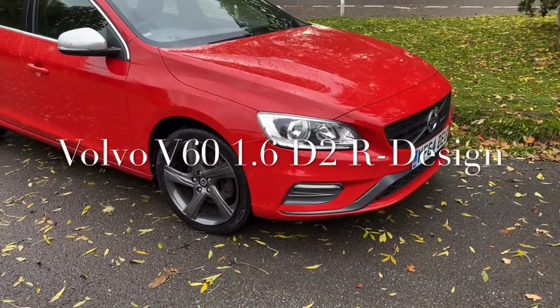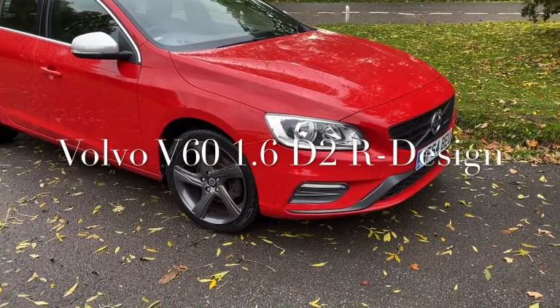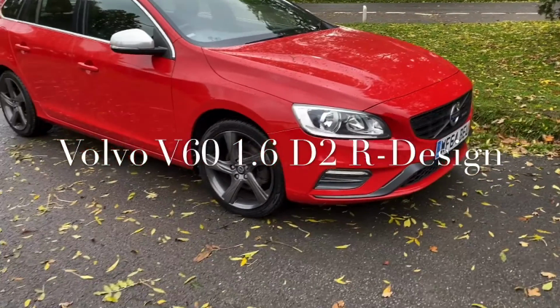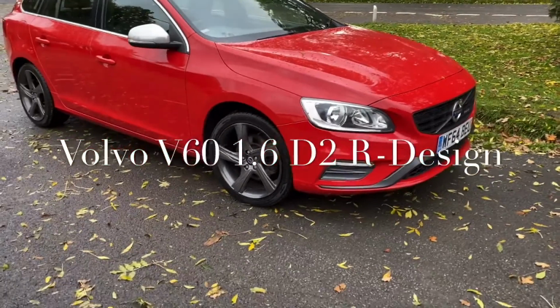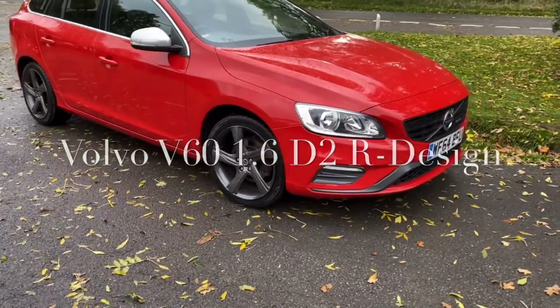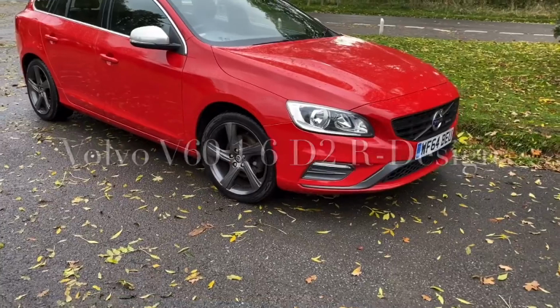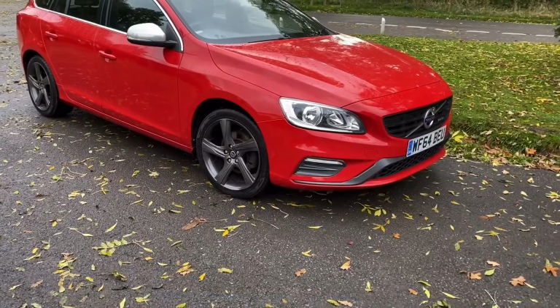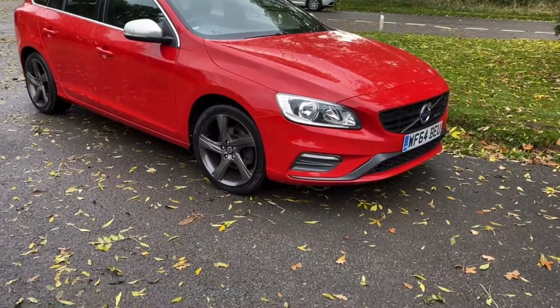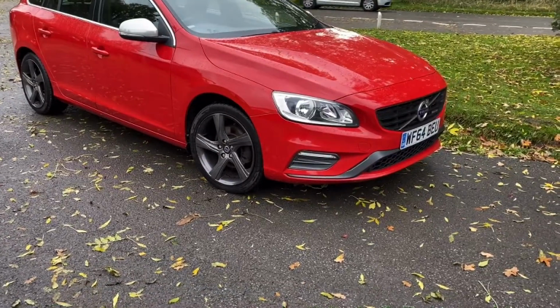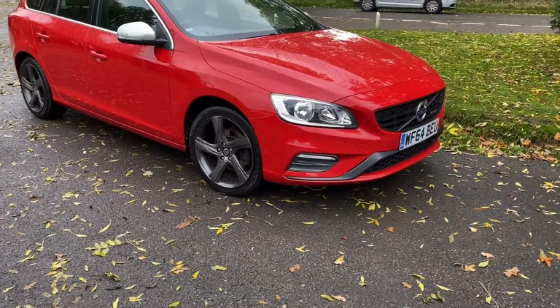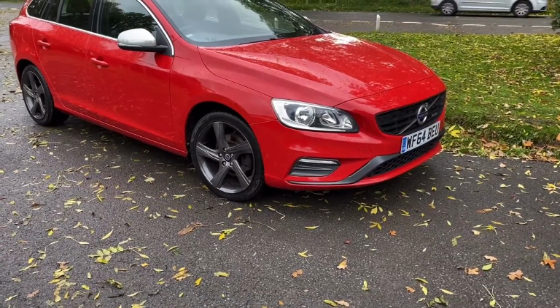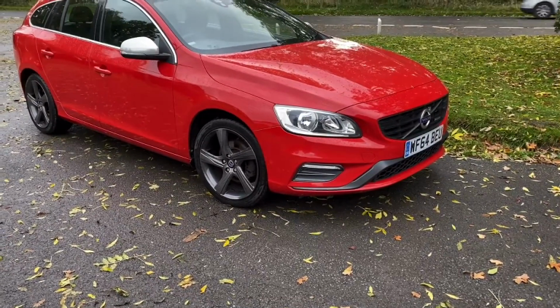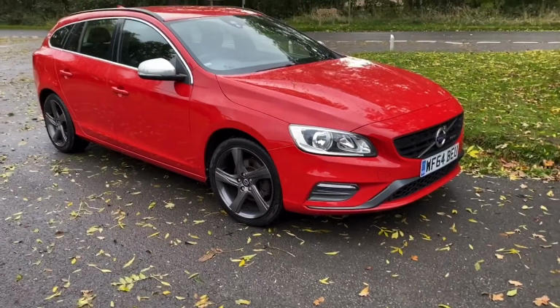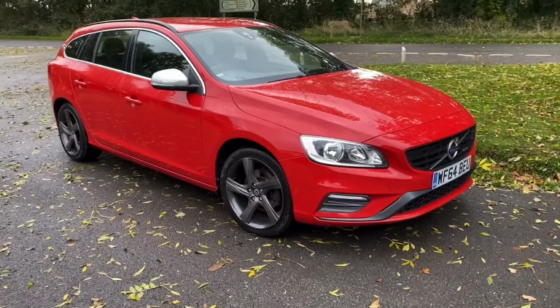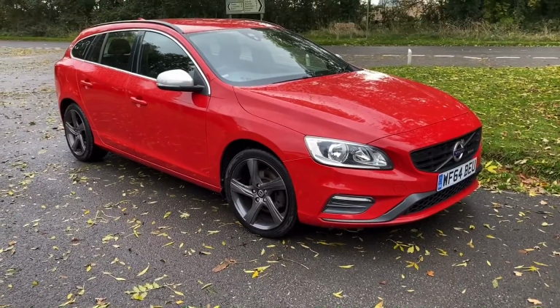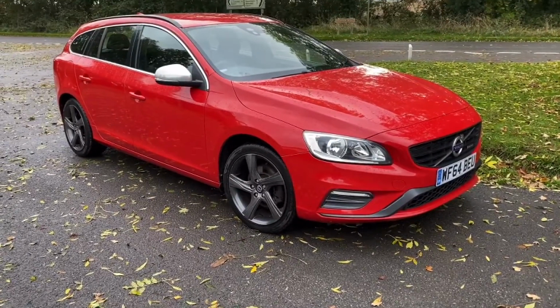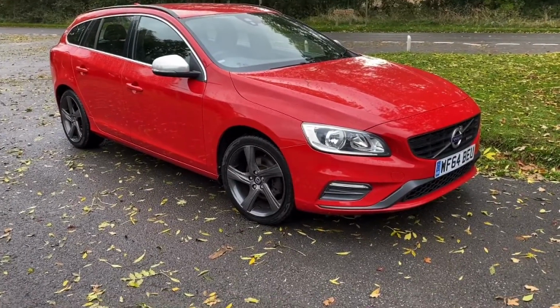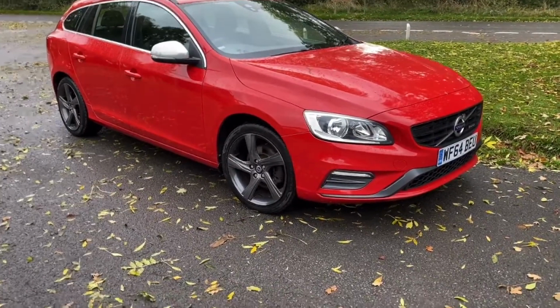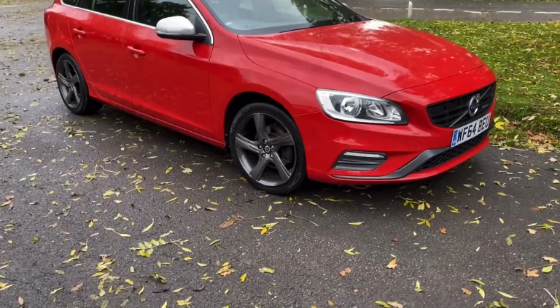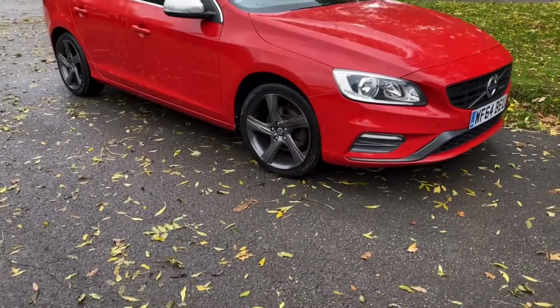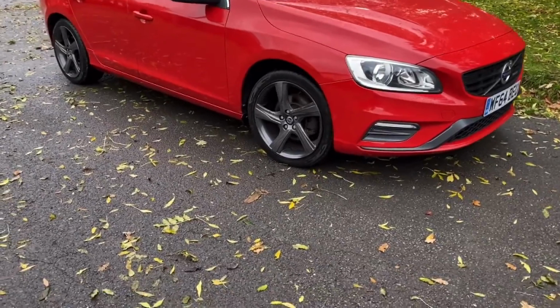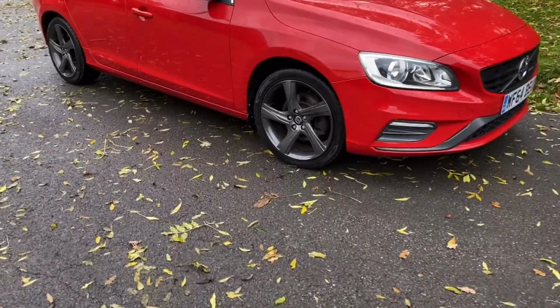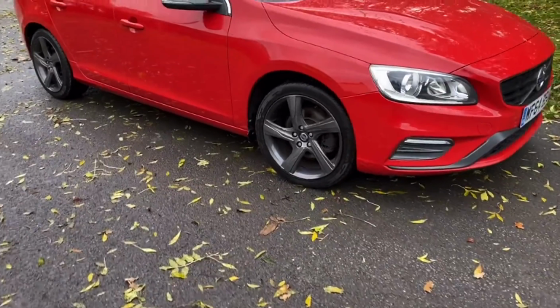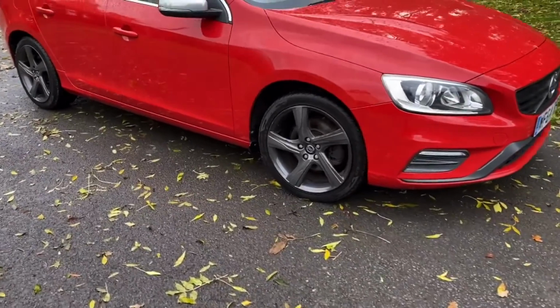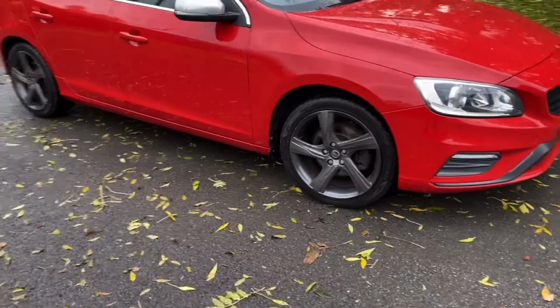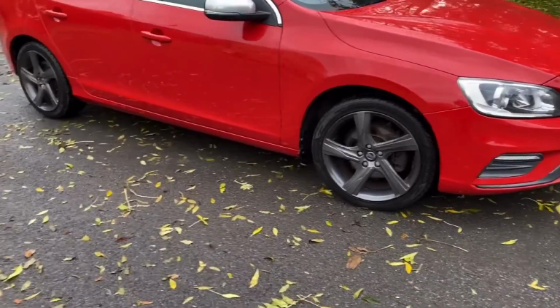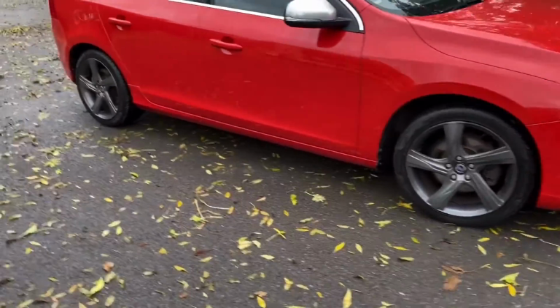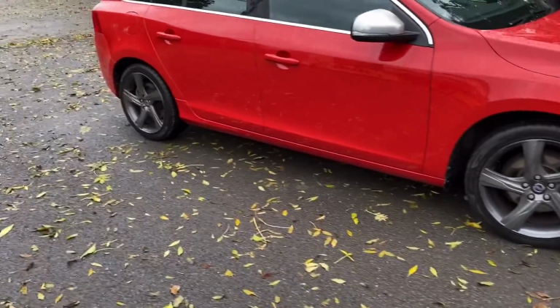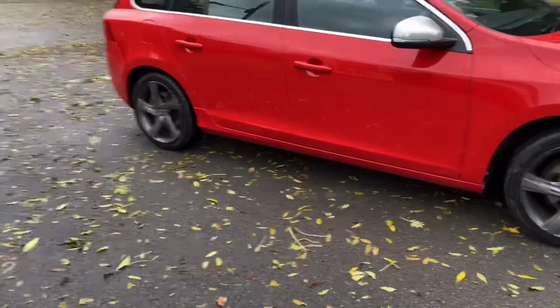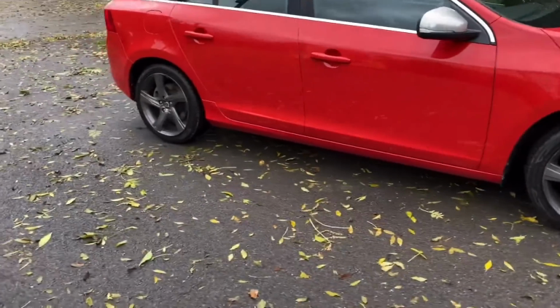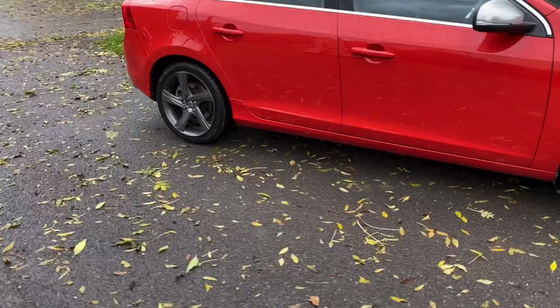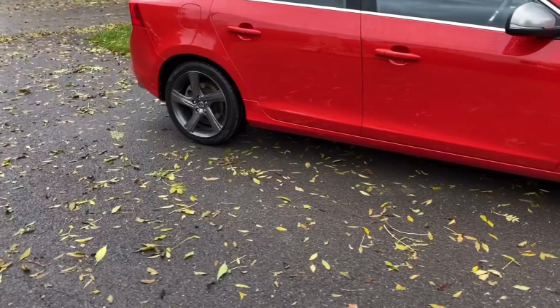Good morning, it's Graham at Horton Cars here. Today we have a very lovely Volvo V60 R Design D2. It's a rare car this — it's a 64 plate 1.6 D2.